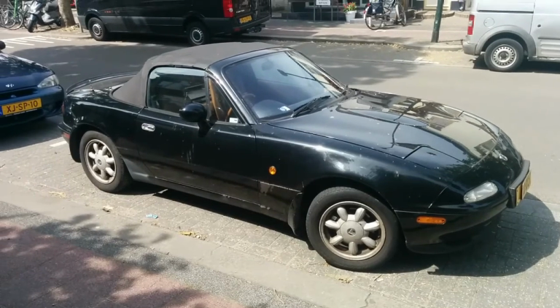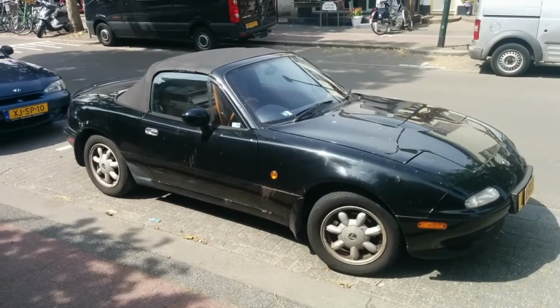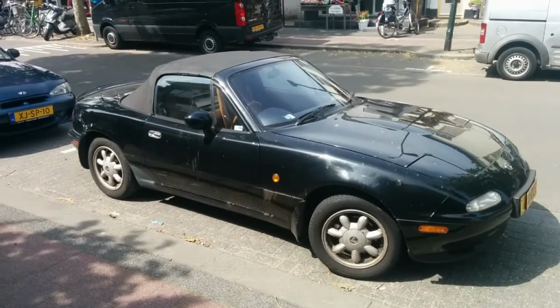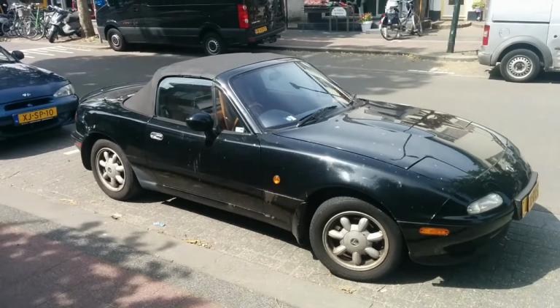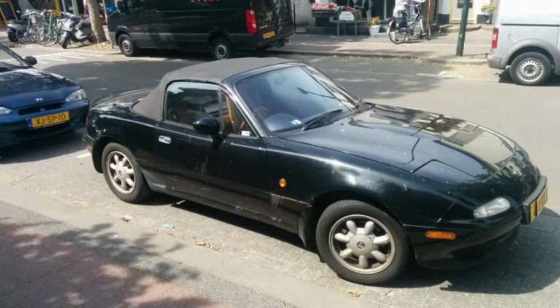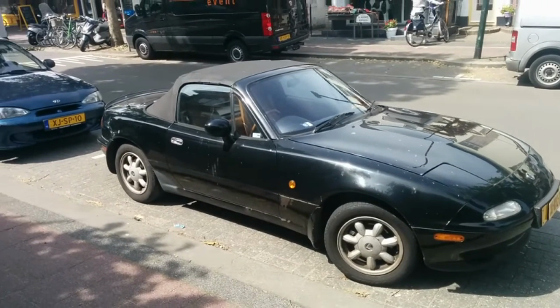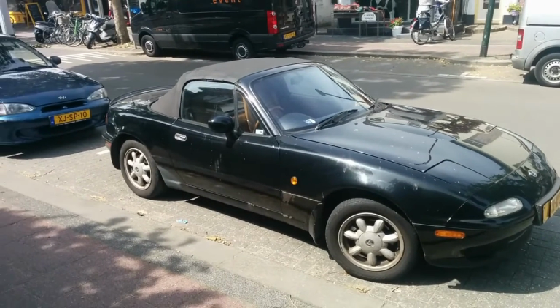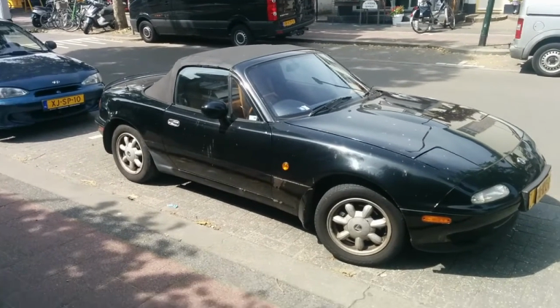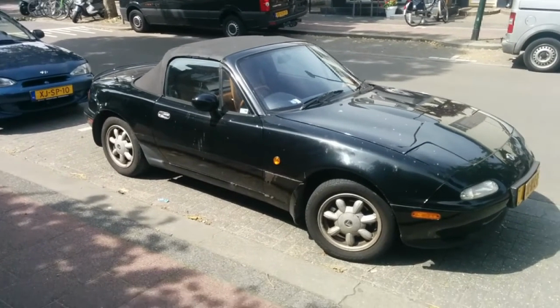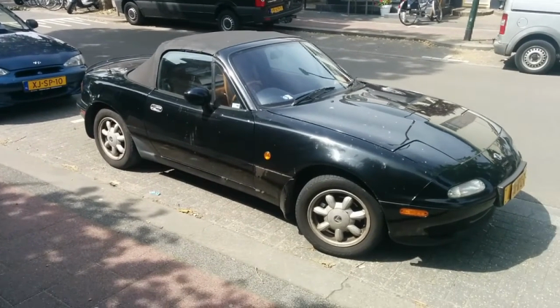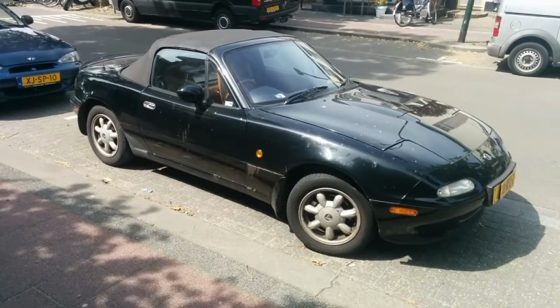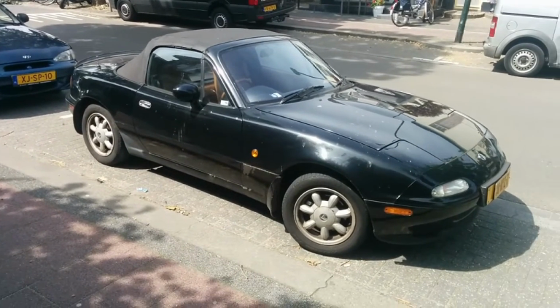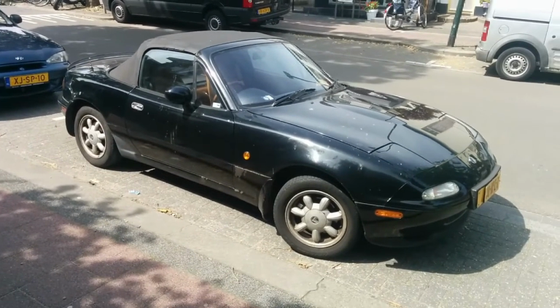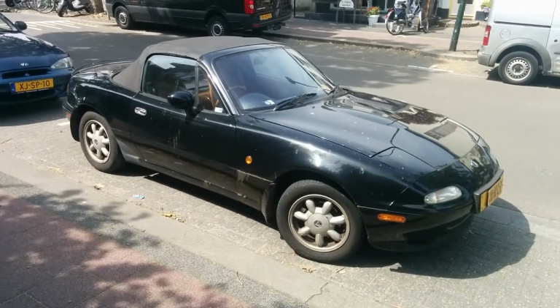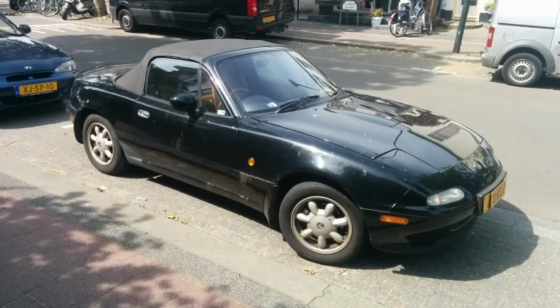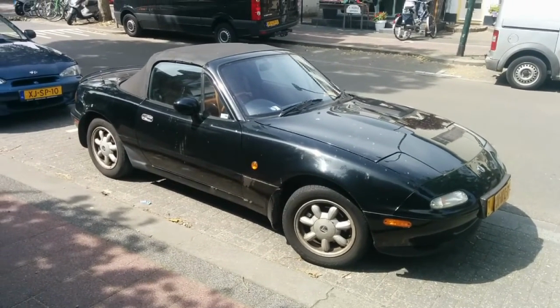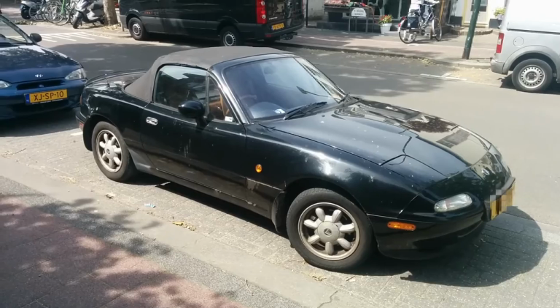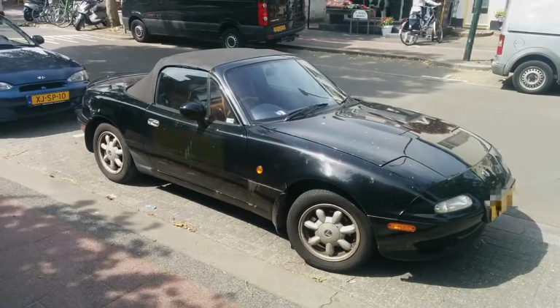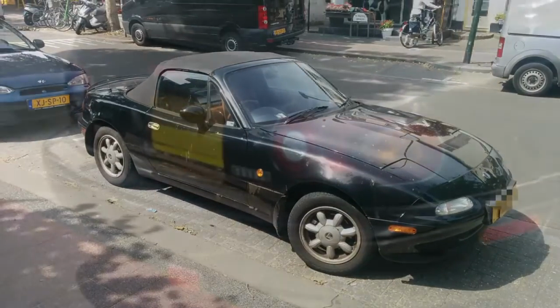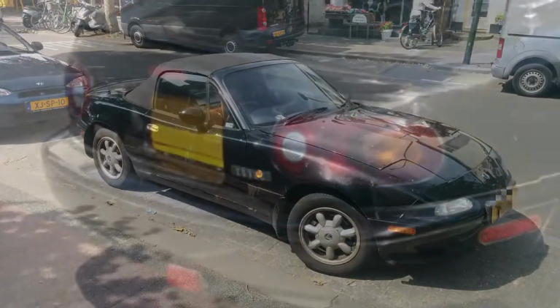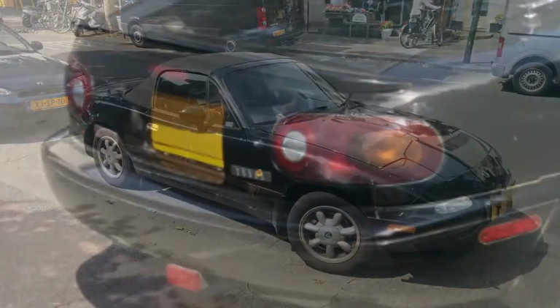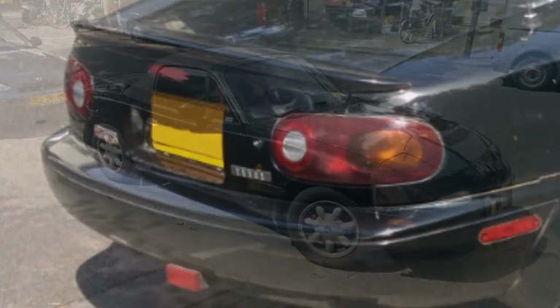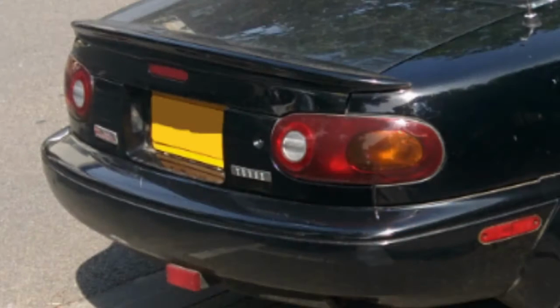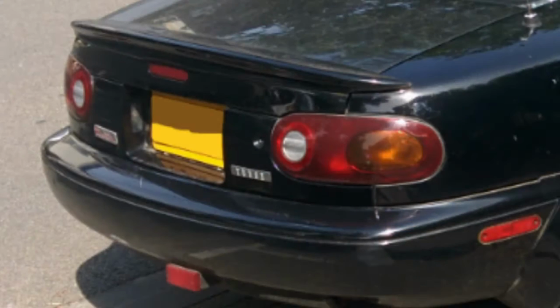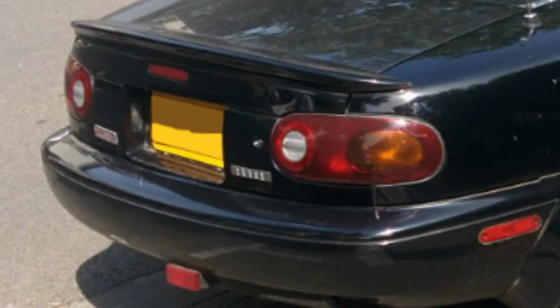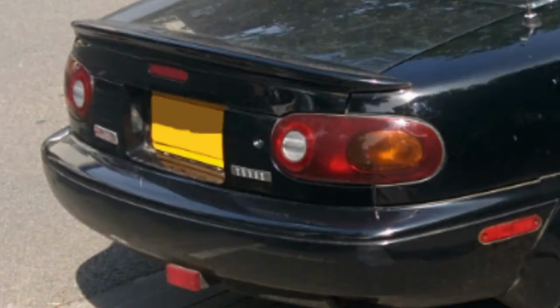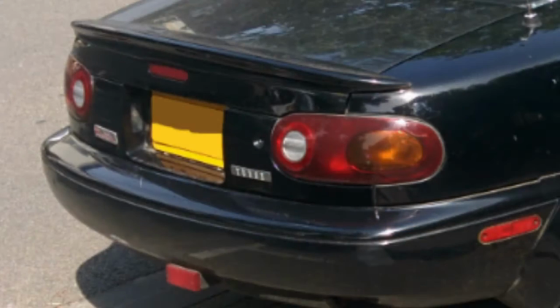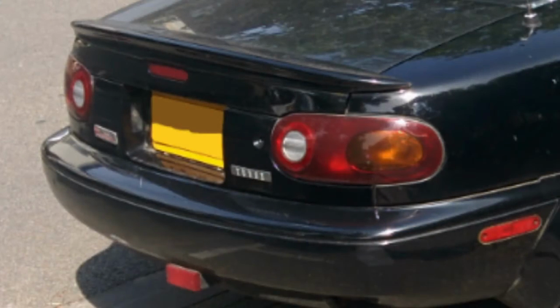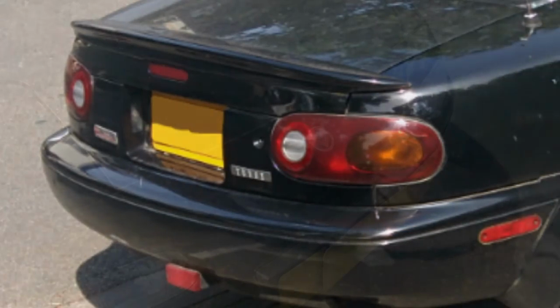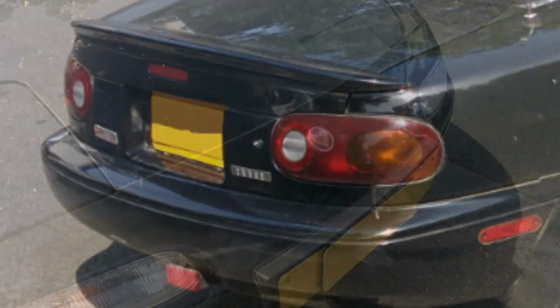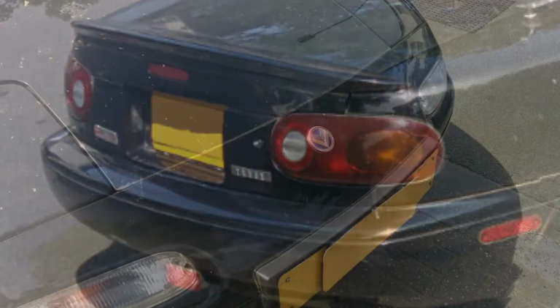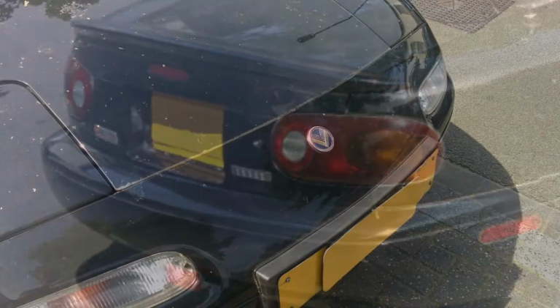There weren't that many differences between a Unus Roadster and a Mazda Miata MX-5, apart from the badges on the boot and trunk lid.